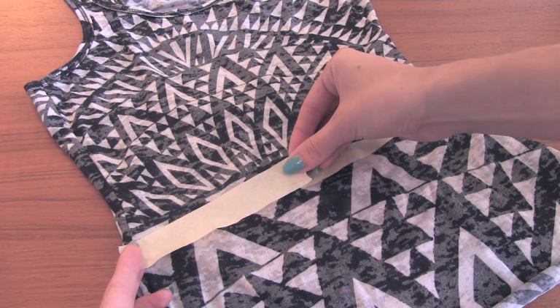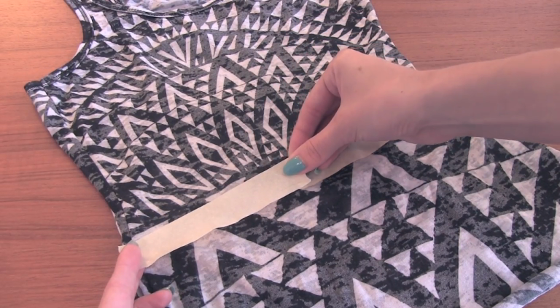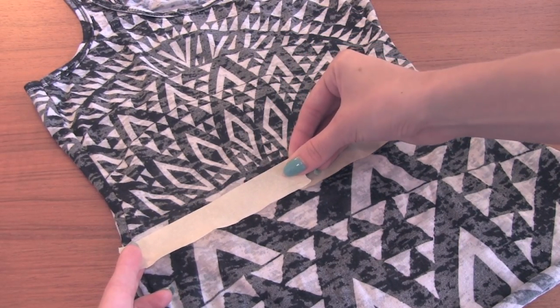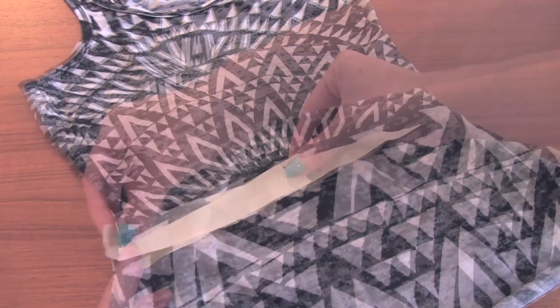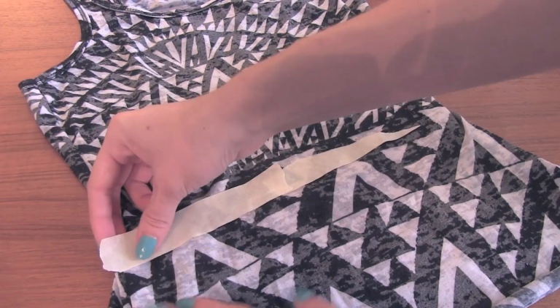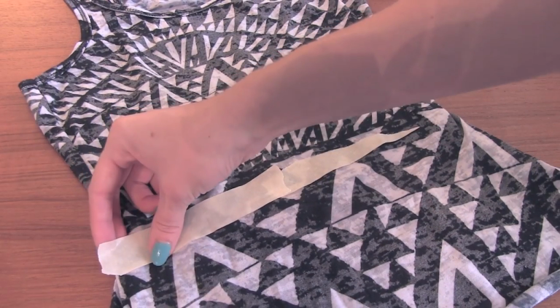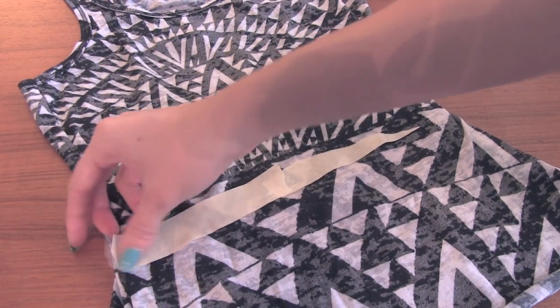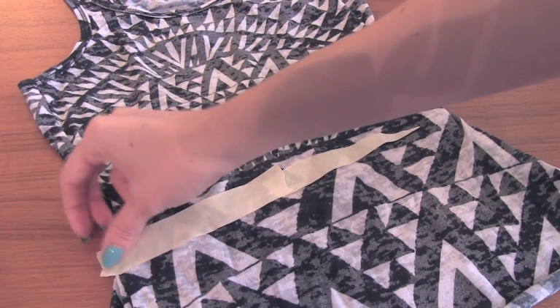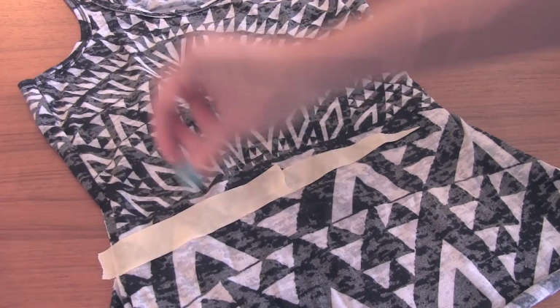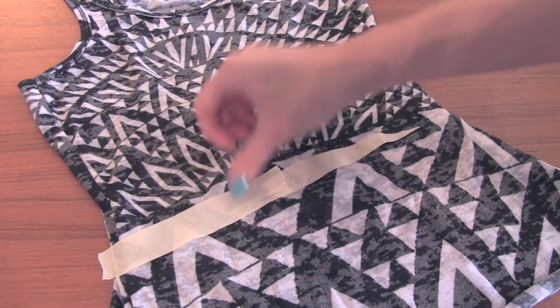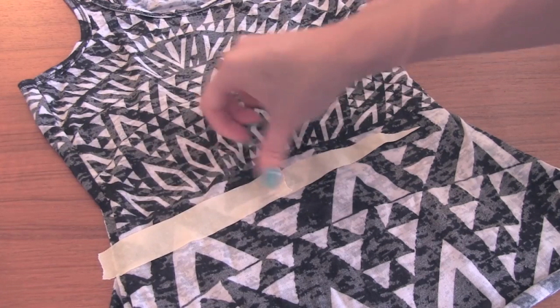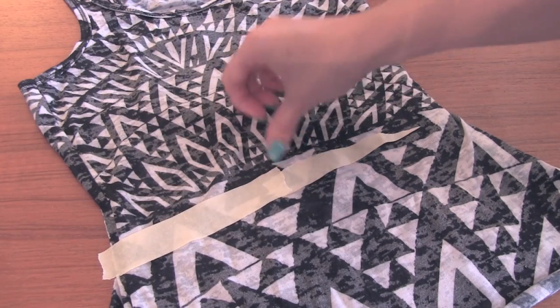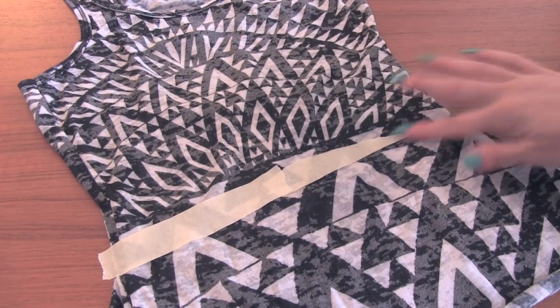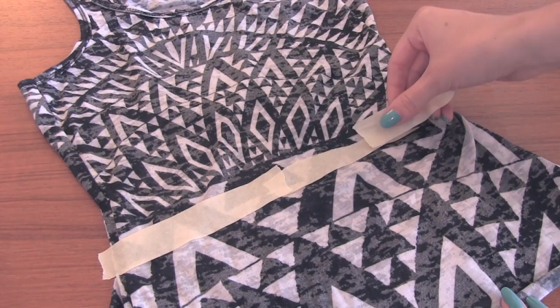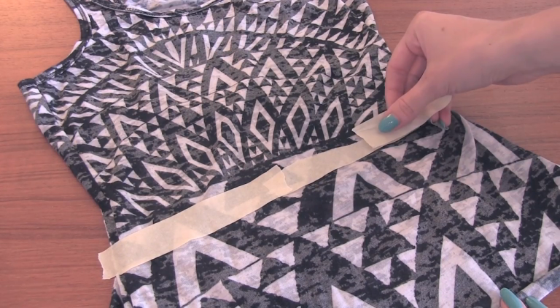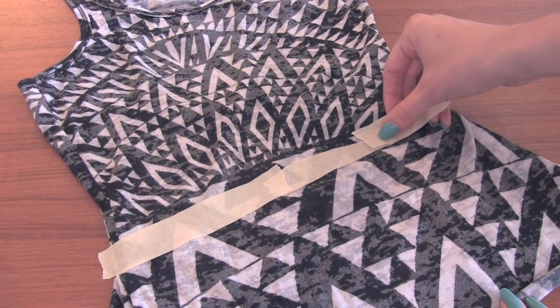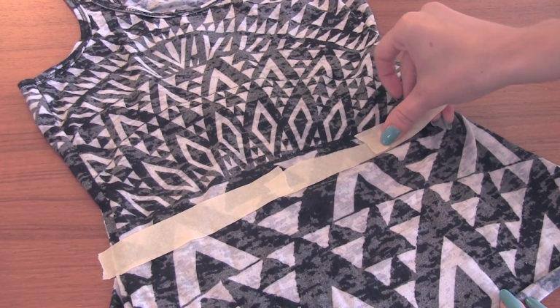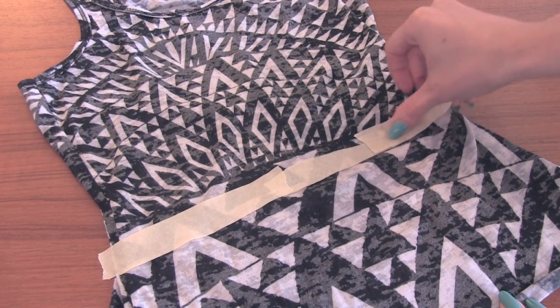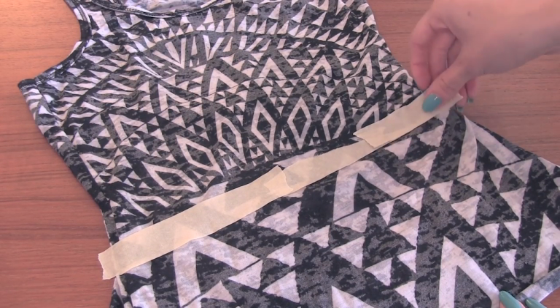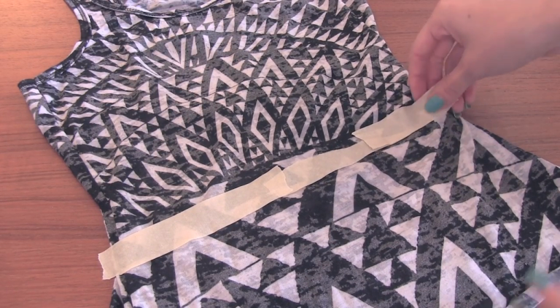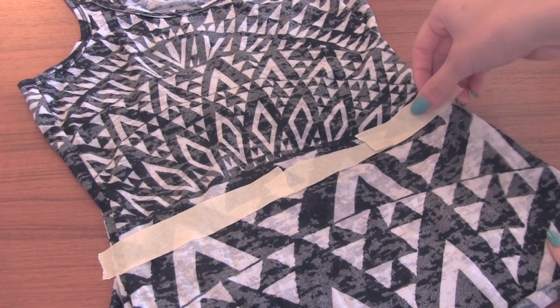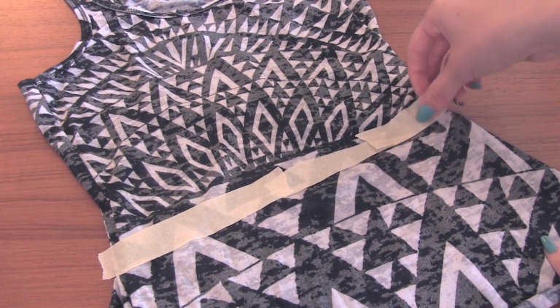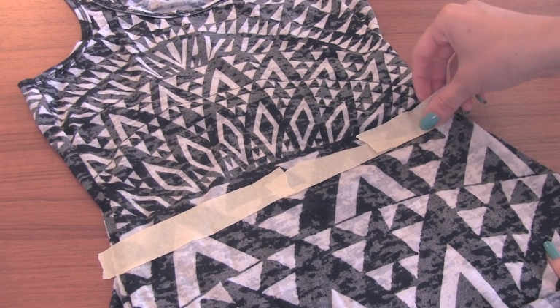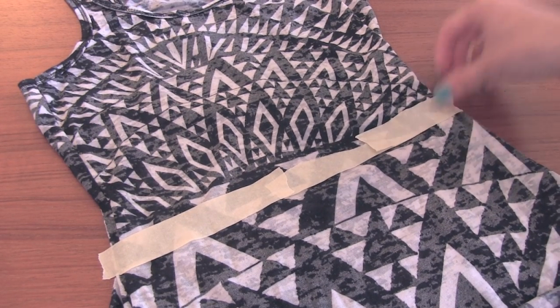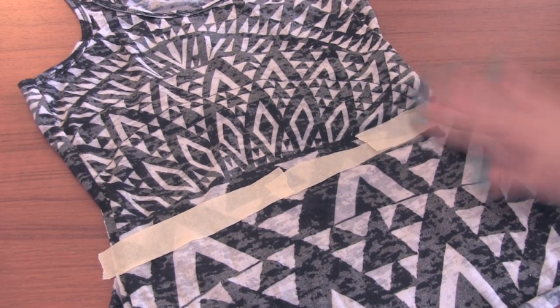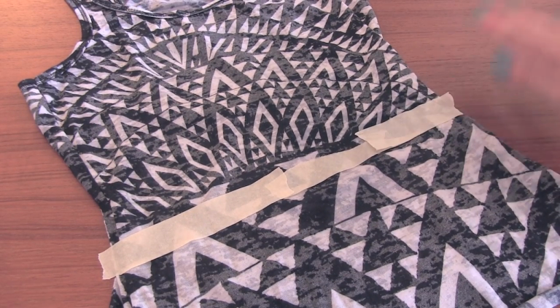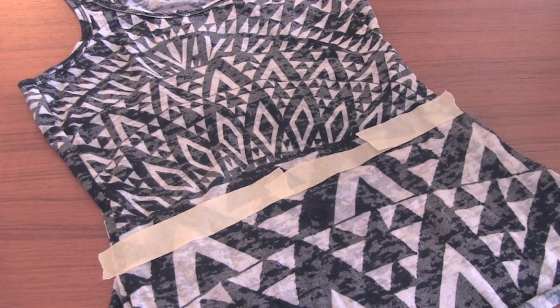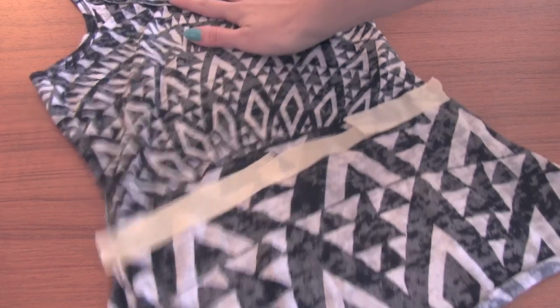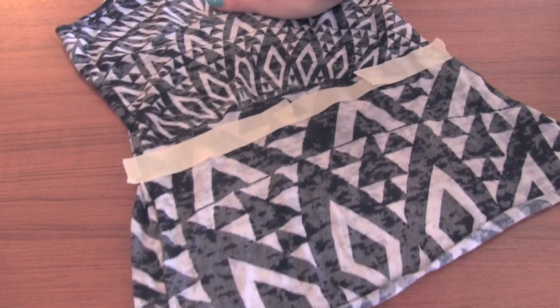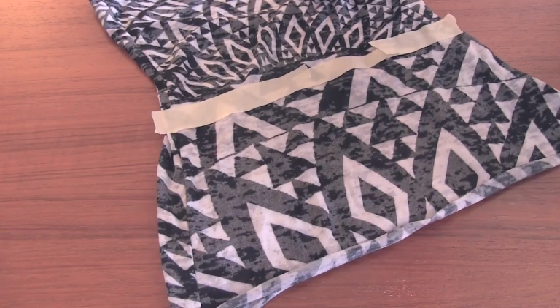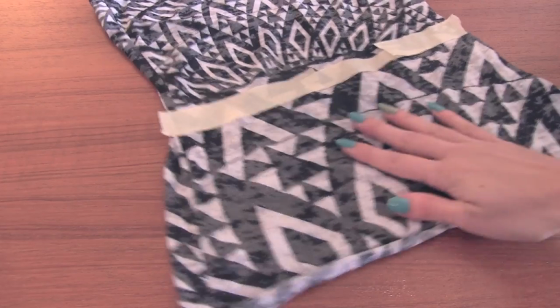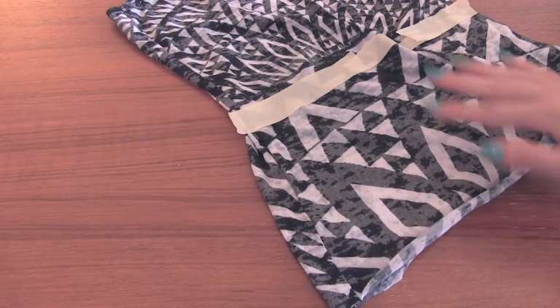Now extend your tape guideline if you want. It might be helpful. The cuts don't have to be perfect, but this helps me at least get them pretty even.